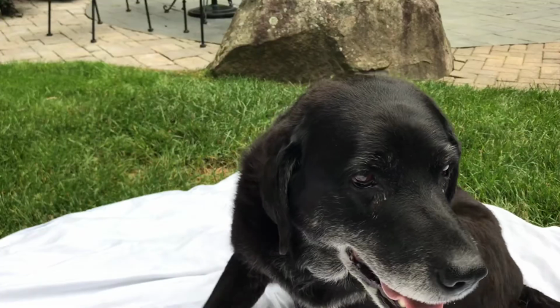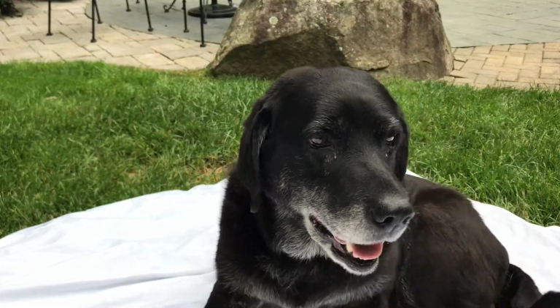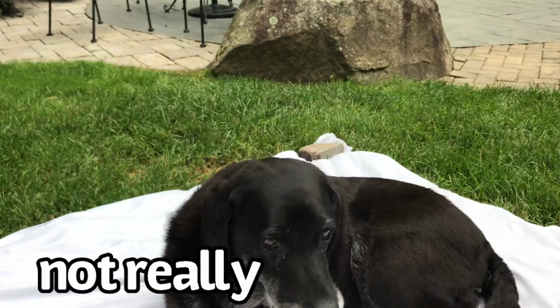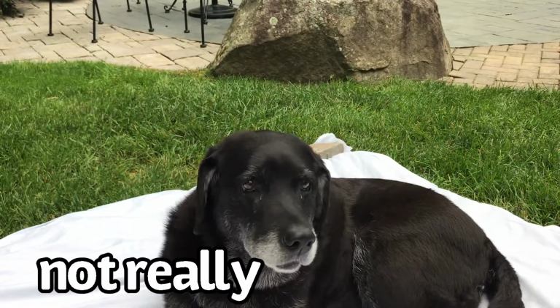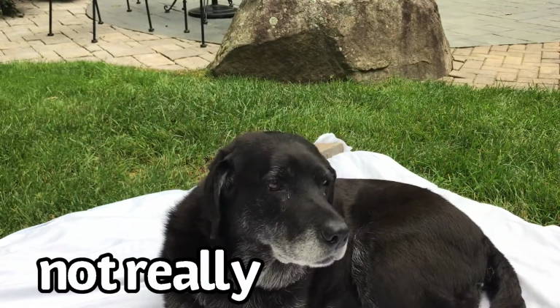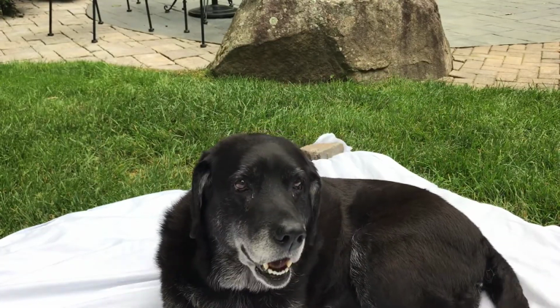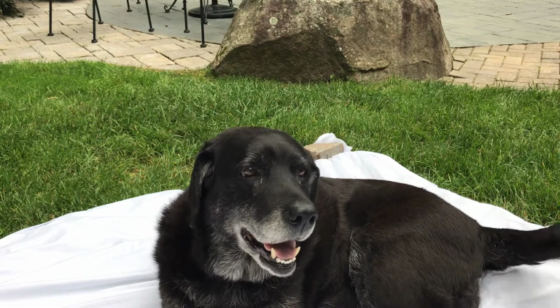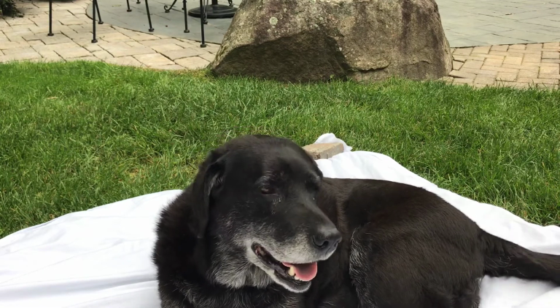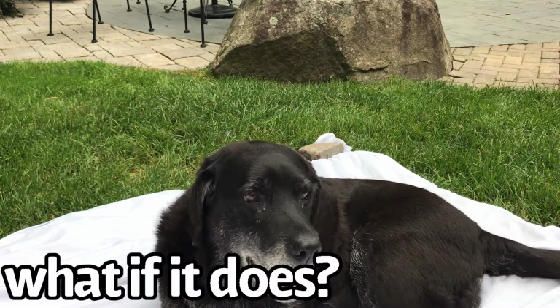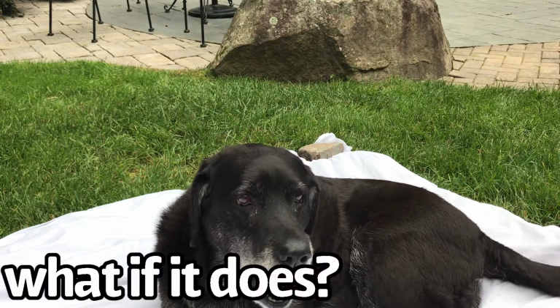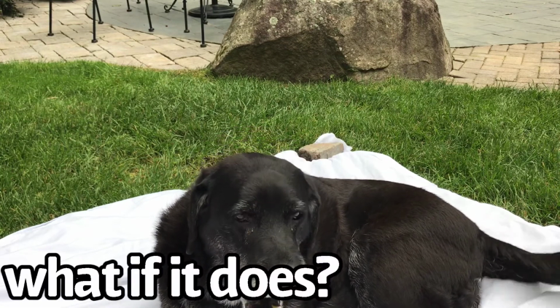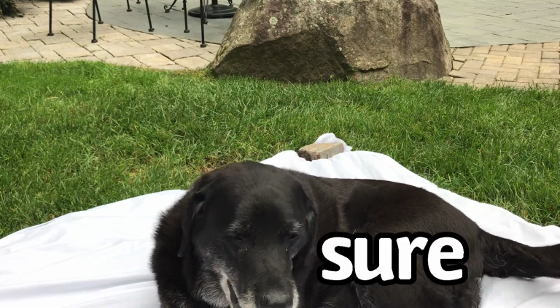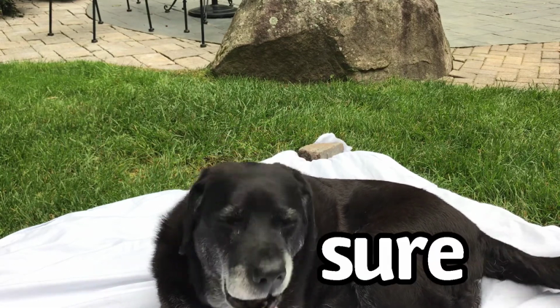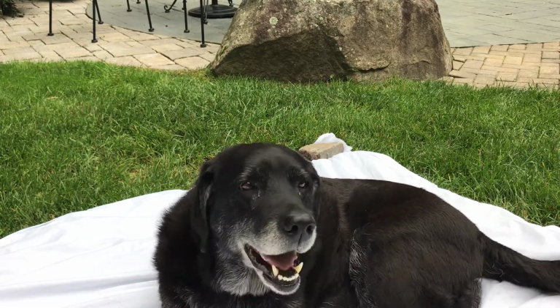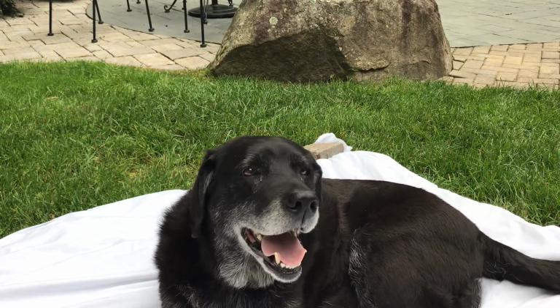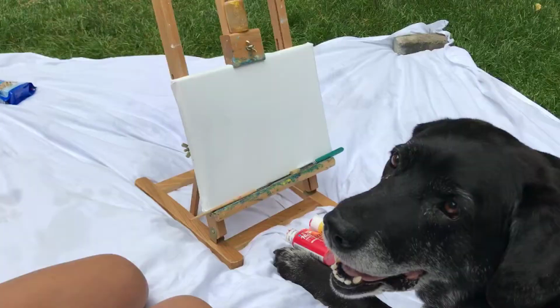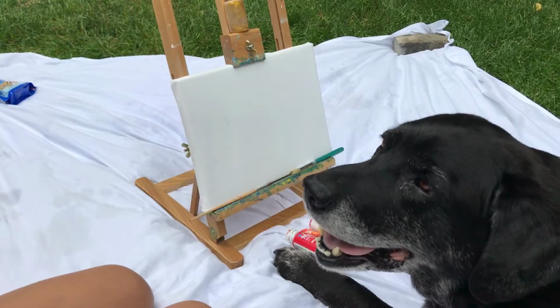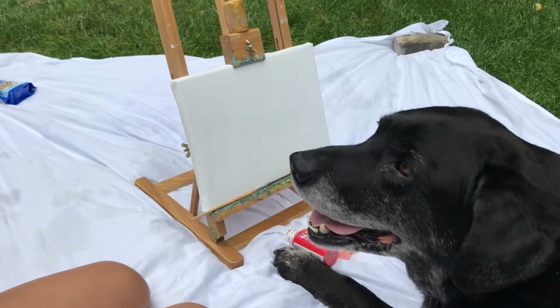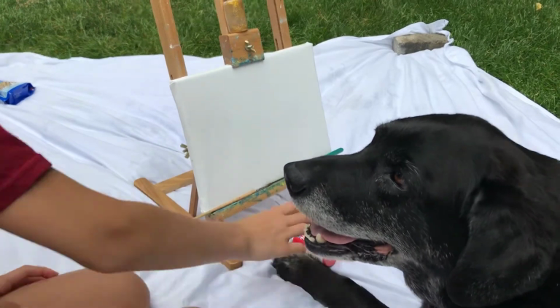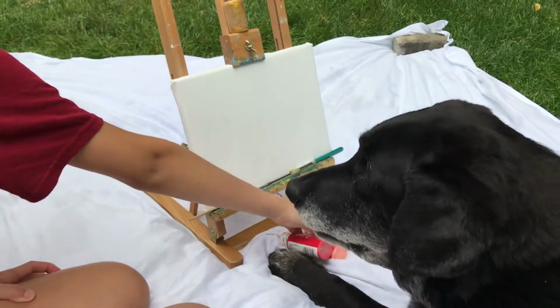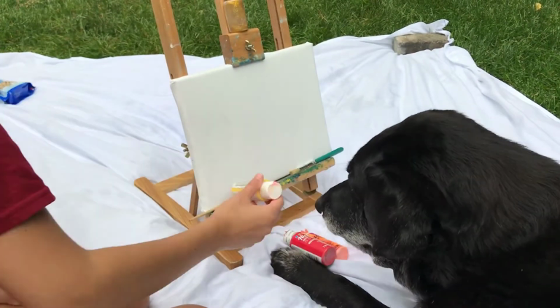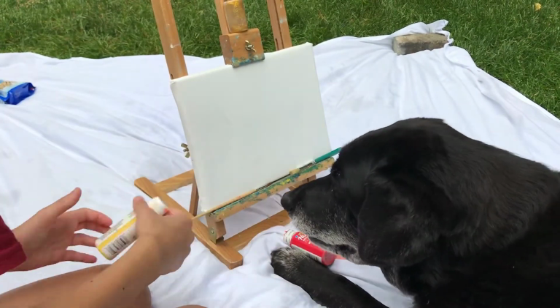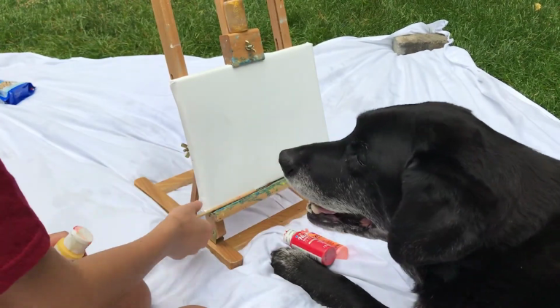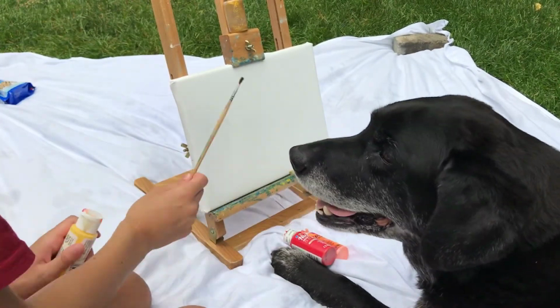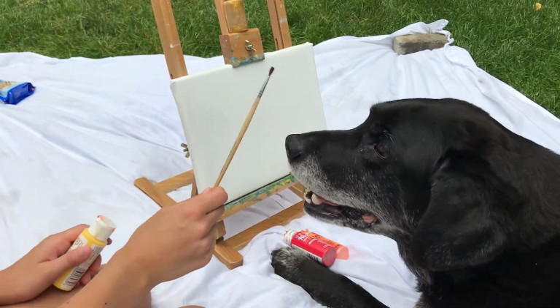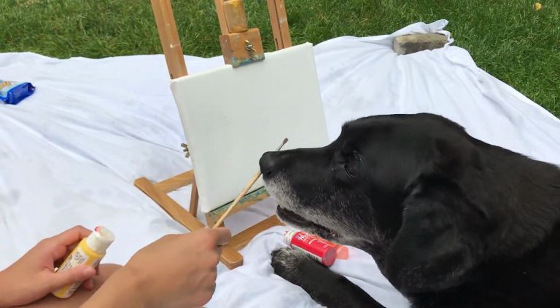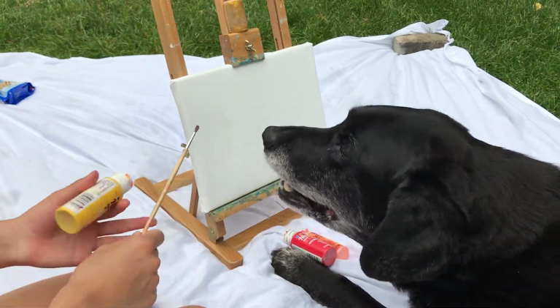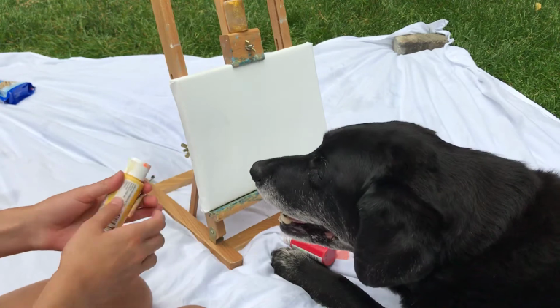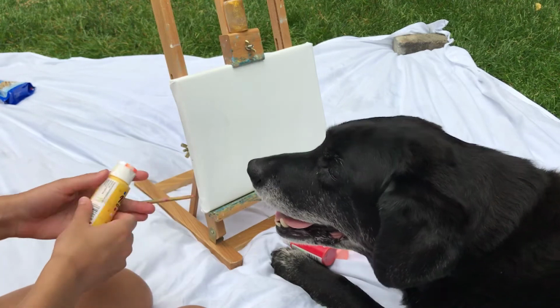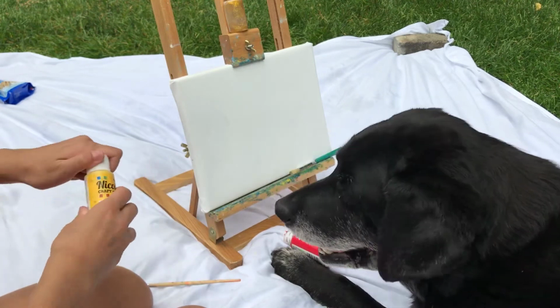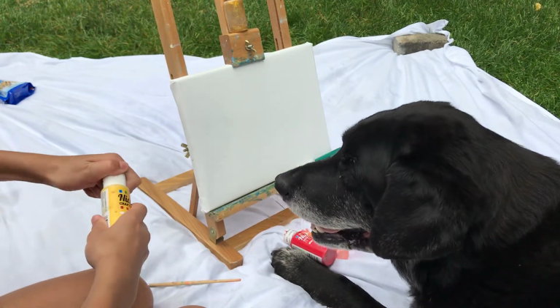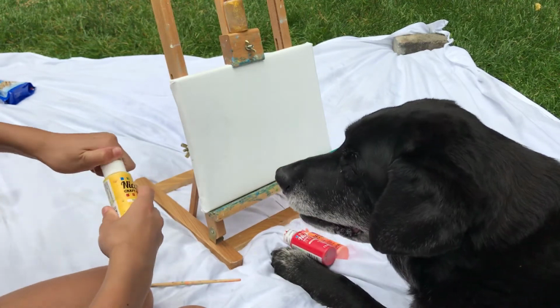Ready to paint? Are you ready to paint? Okay, you better be, let's get started. The first color Winnie chose was yellow, and the first paintbrush she chose was the thin one, so I'm going to put a little bit of yellow paint on here.